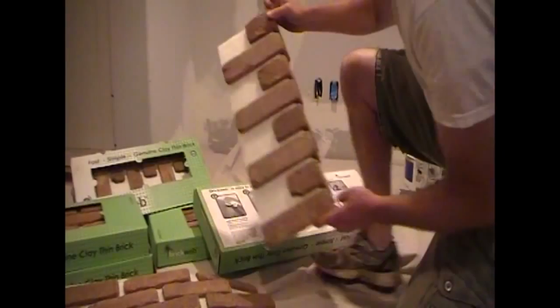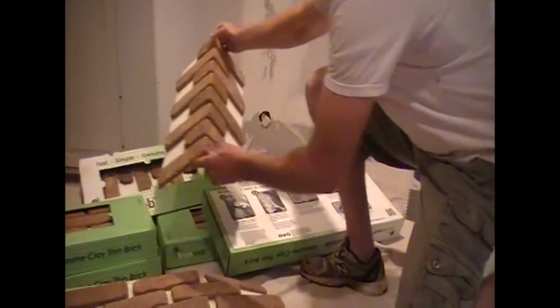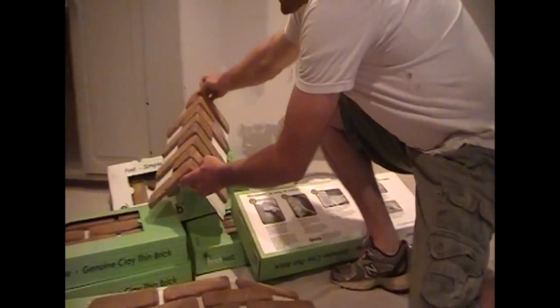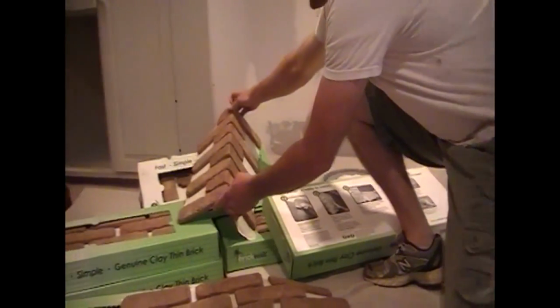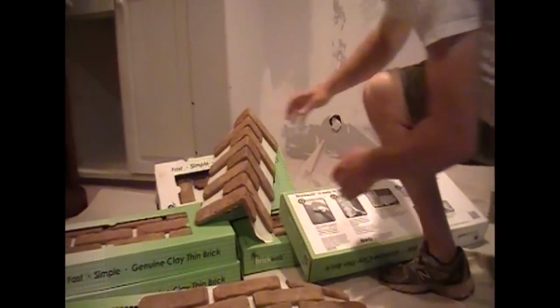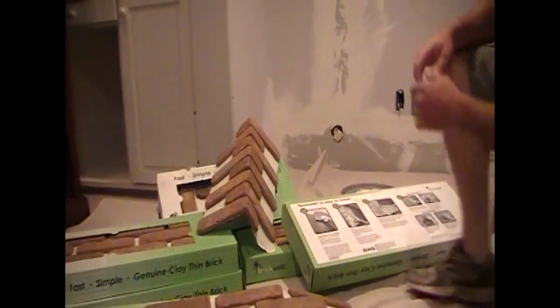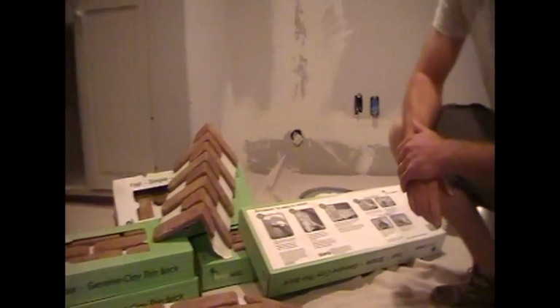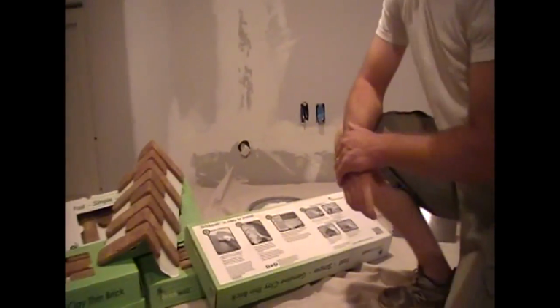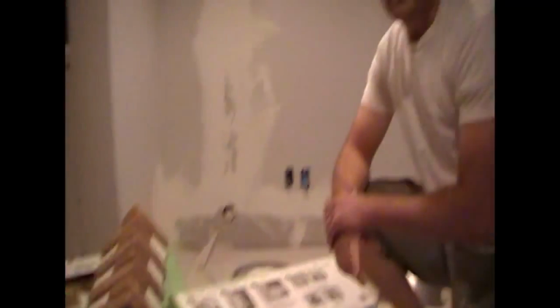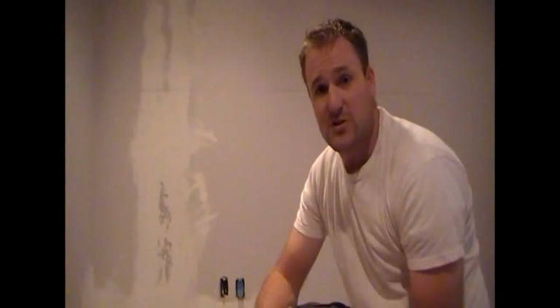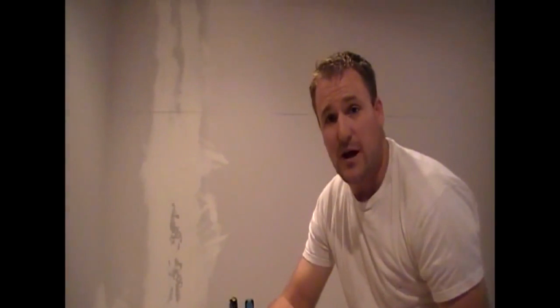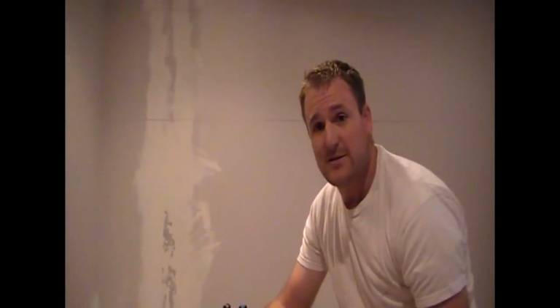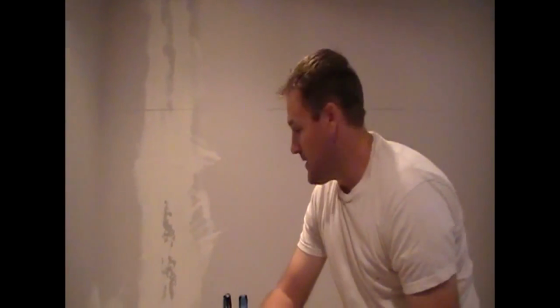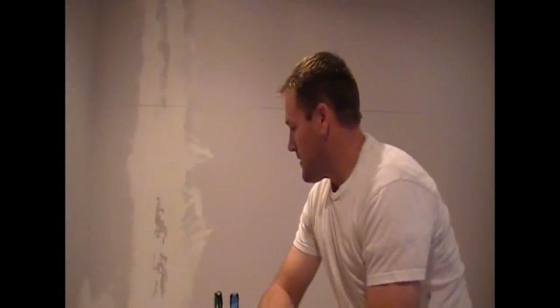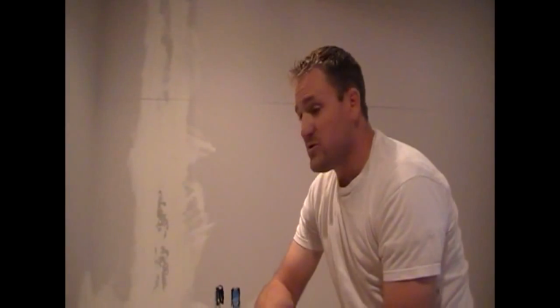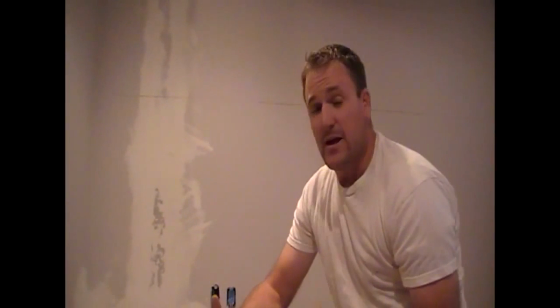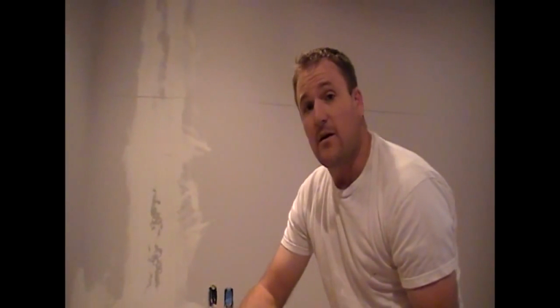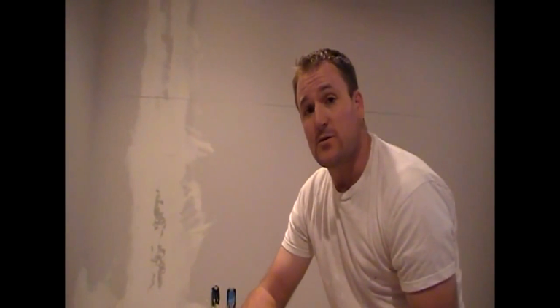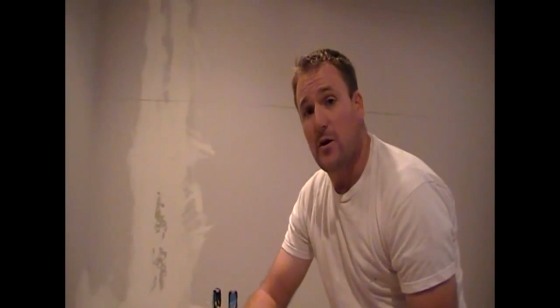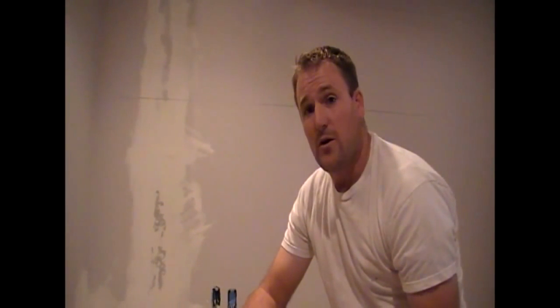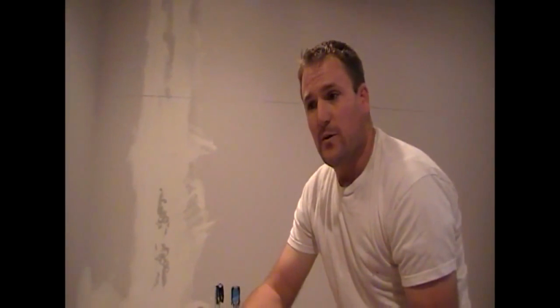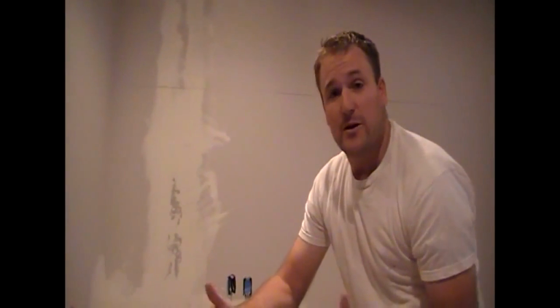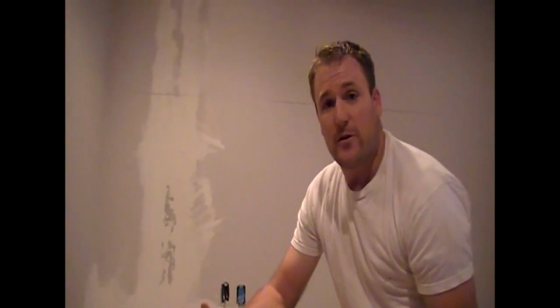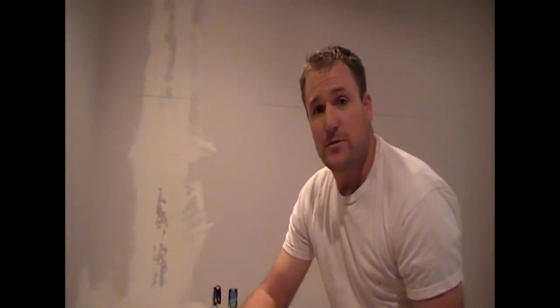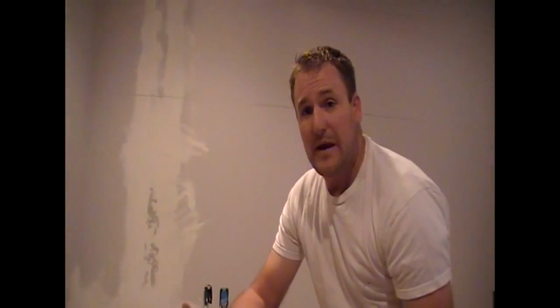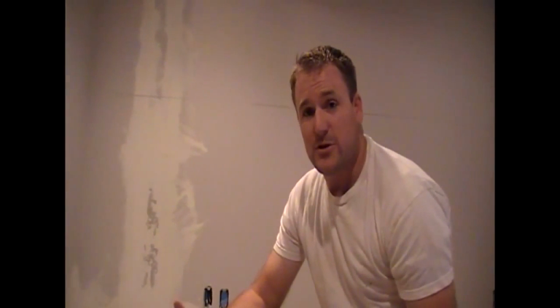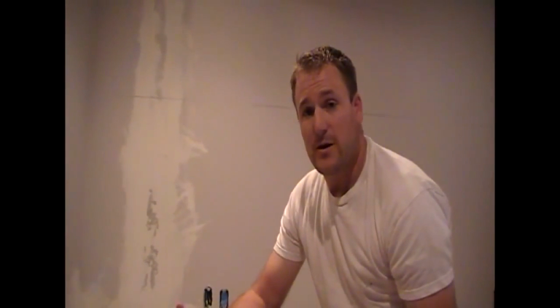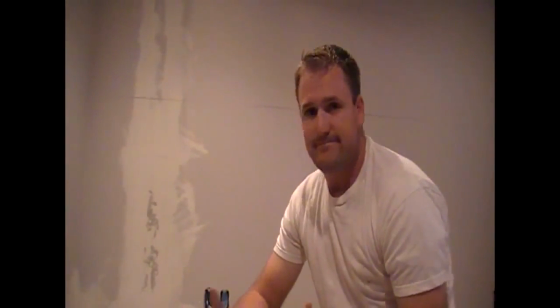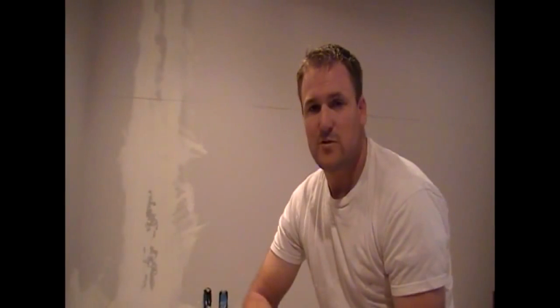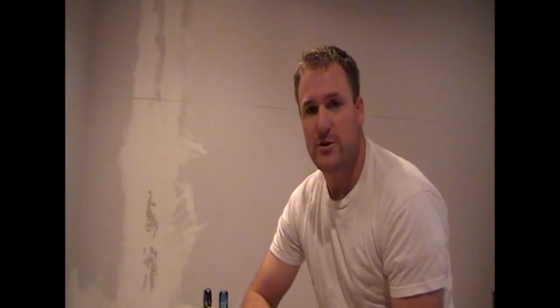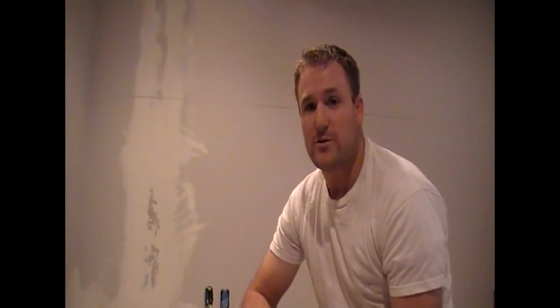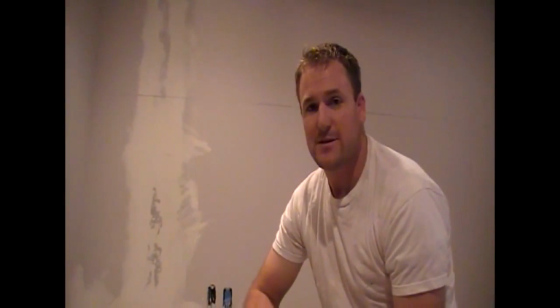The one thing that we're going to be installing this with is mastic — just a simple tile mastic. You can use thinset on this product also, but for interior over painted sheetrock, it's great to just use mastic.